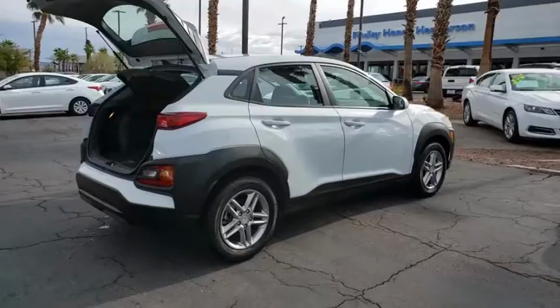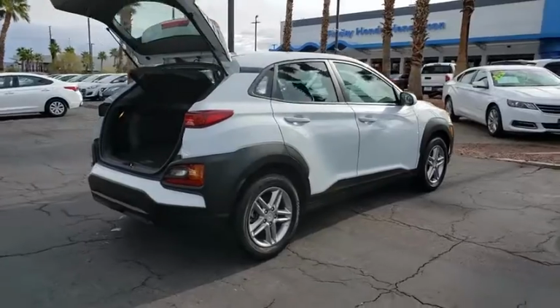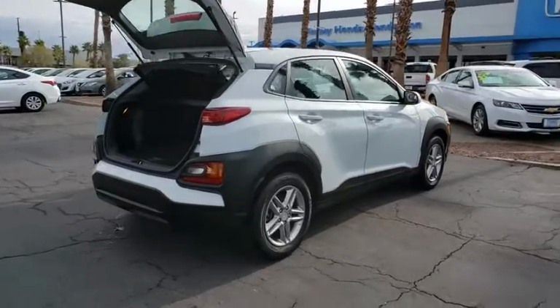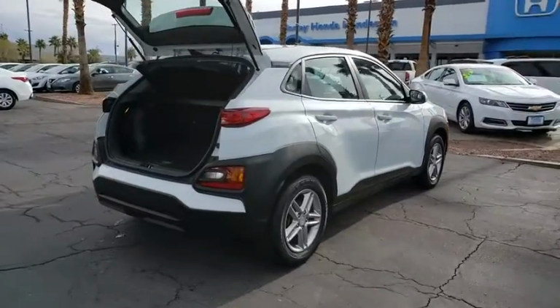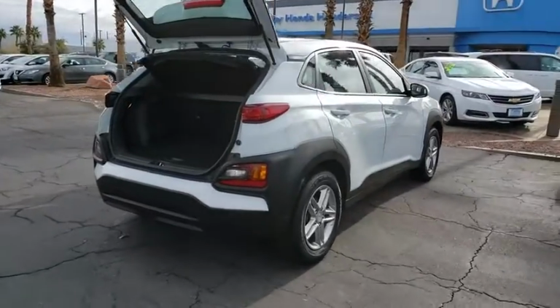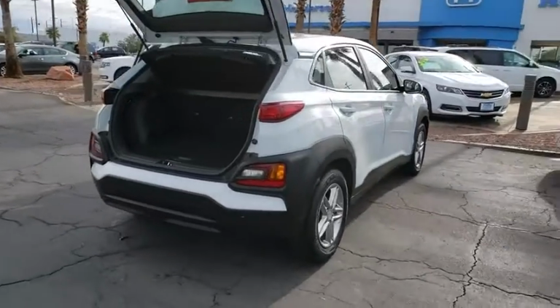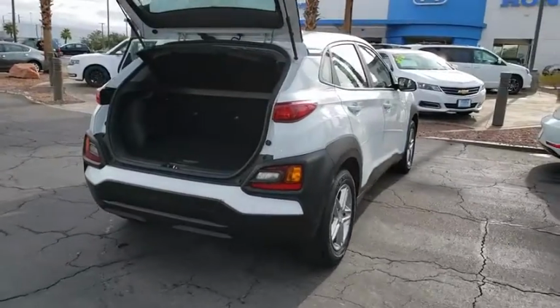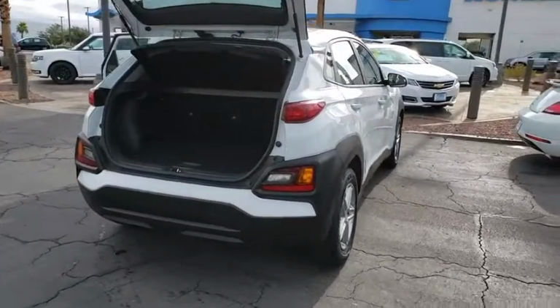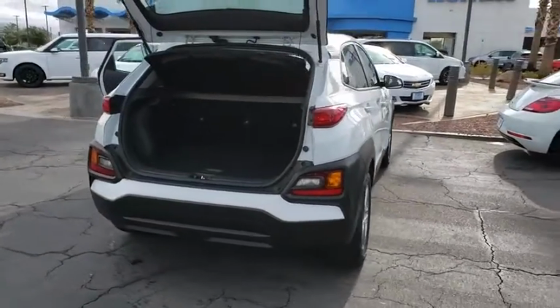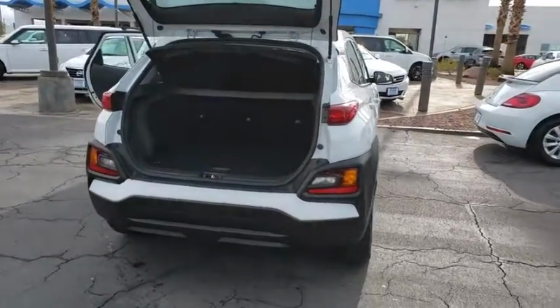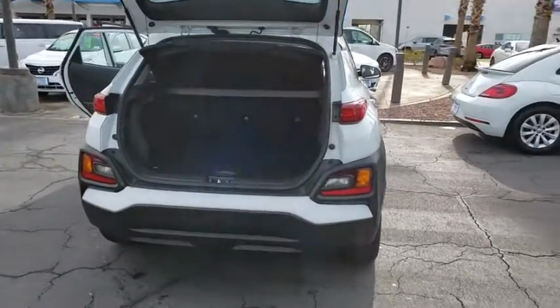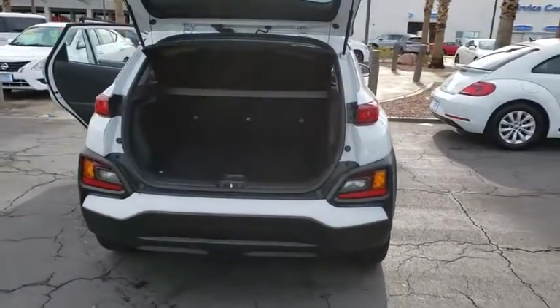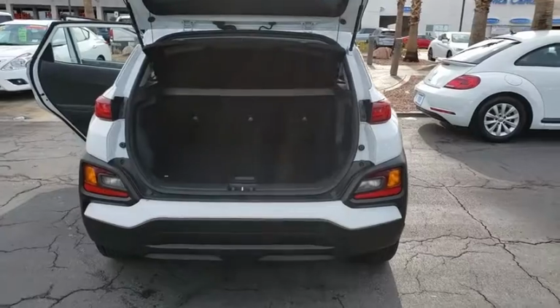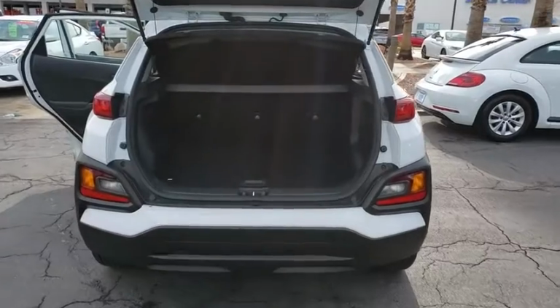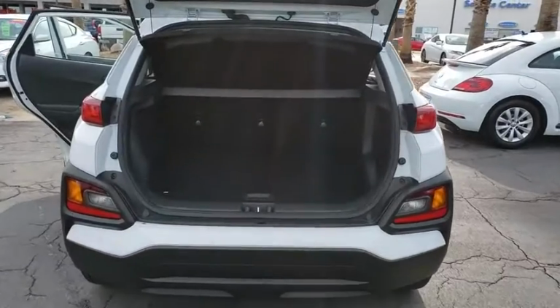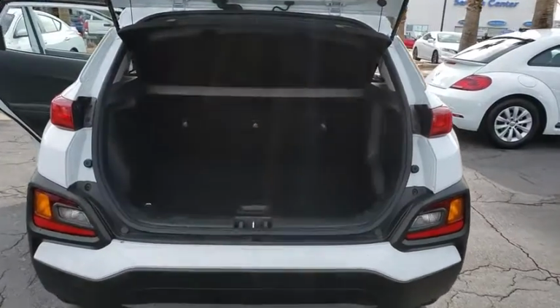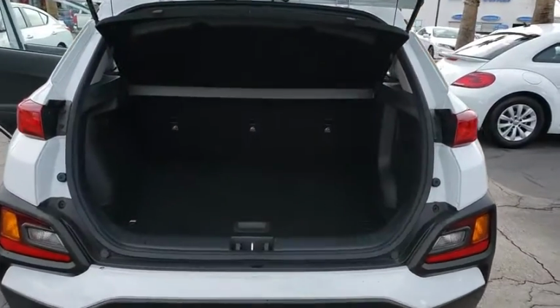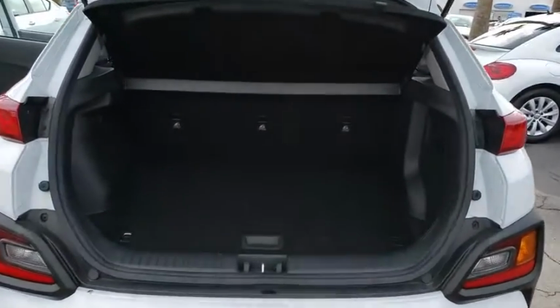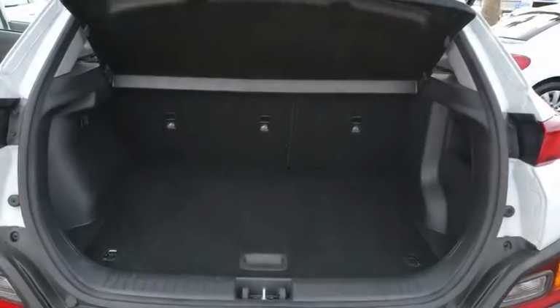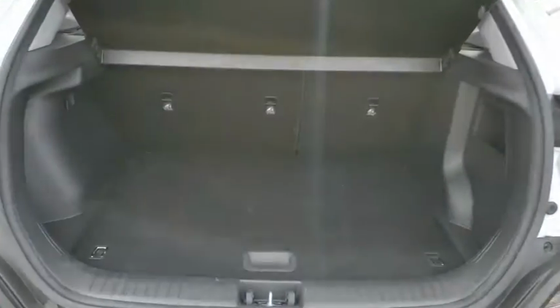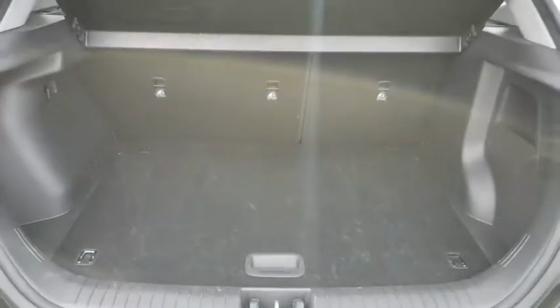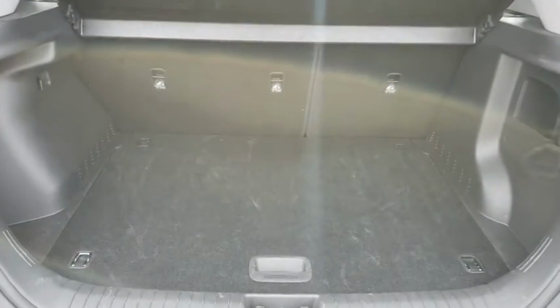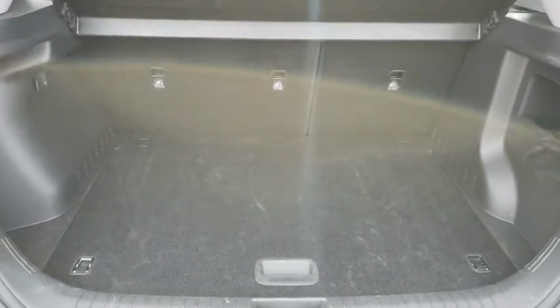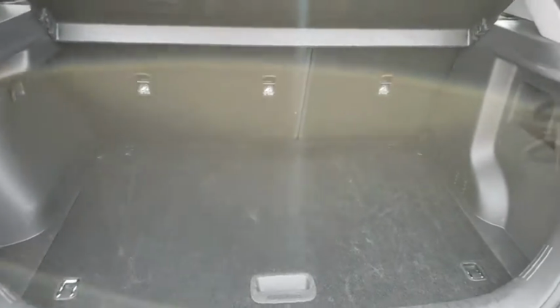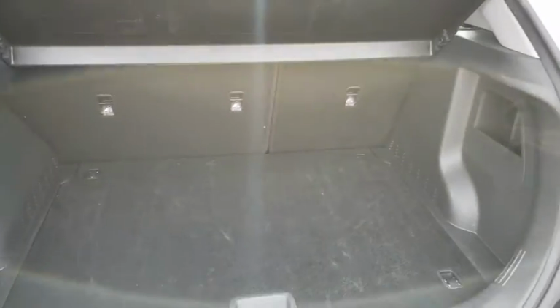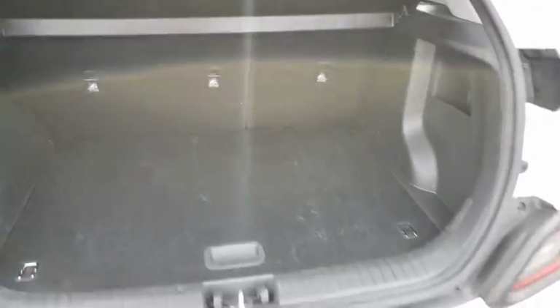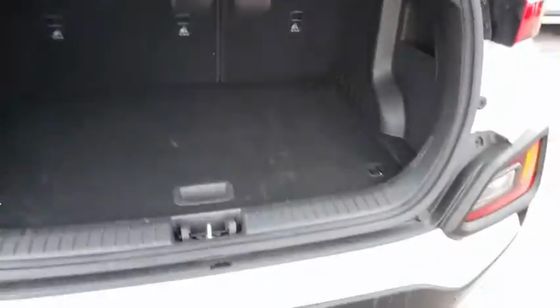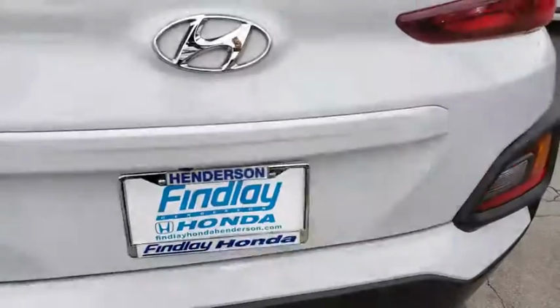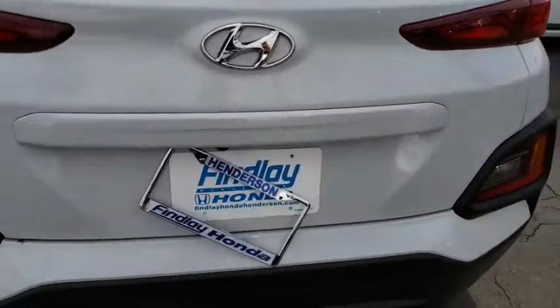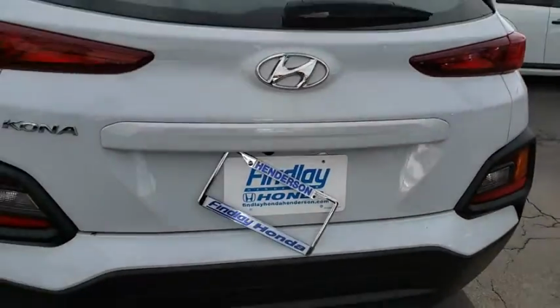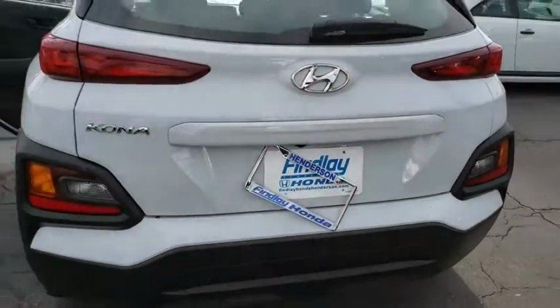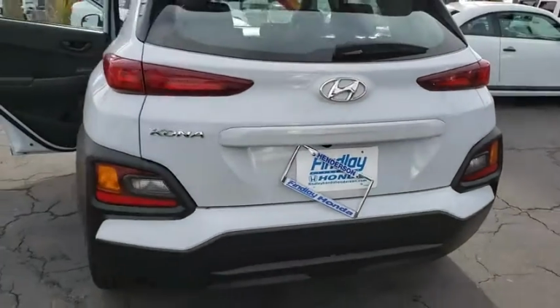This vehicle has less than 15,000 miles. Here are some of this vehicle's great options: rear window defroster, power door locks, steering wheel cruise control, tire pressure monitoring system. Your new ride is just a phone call away.